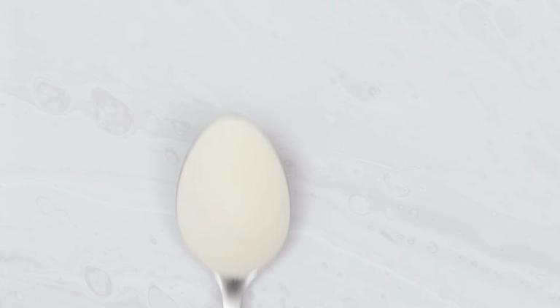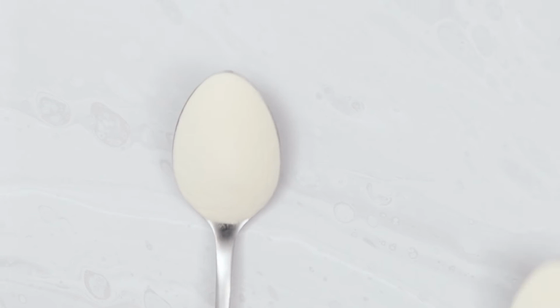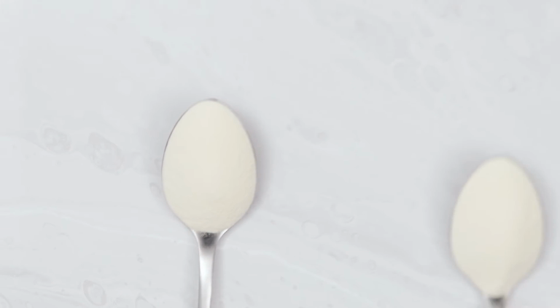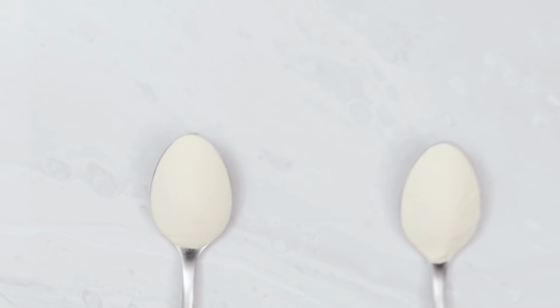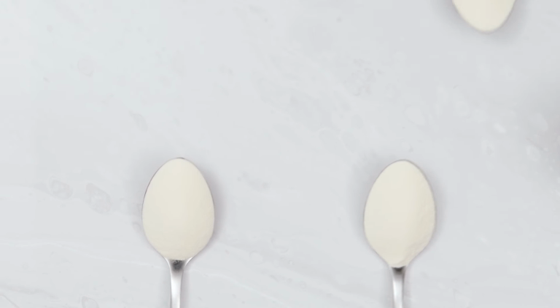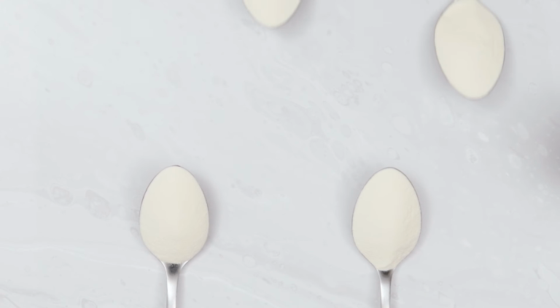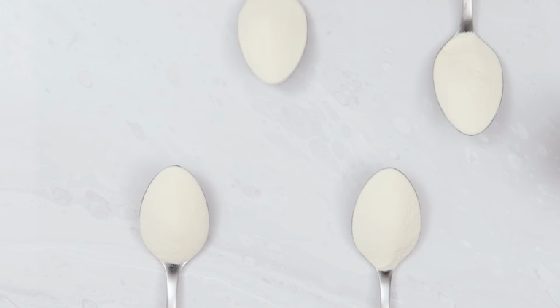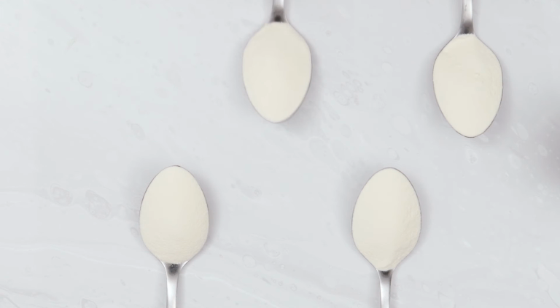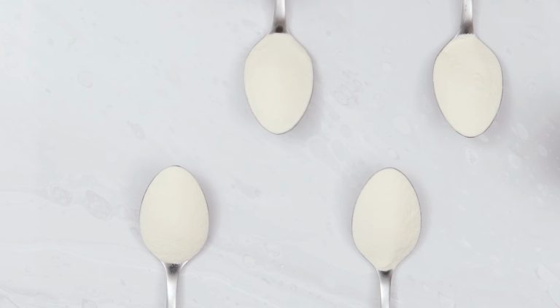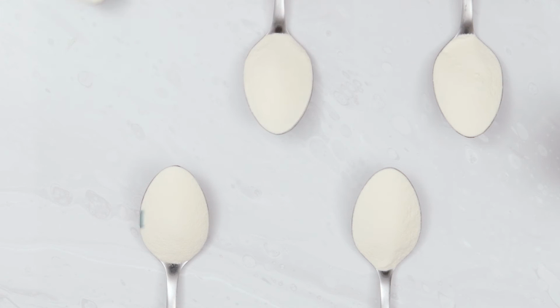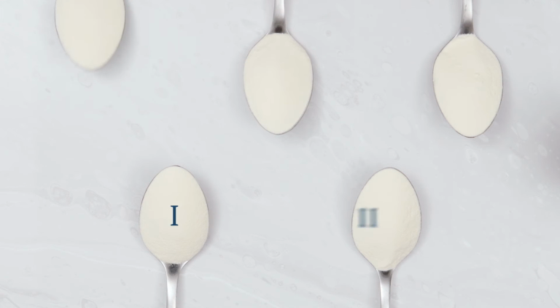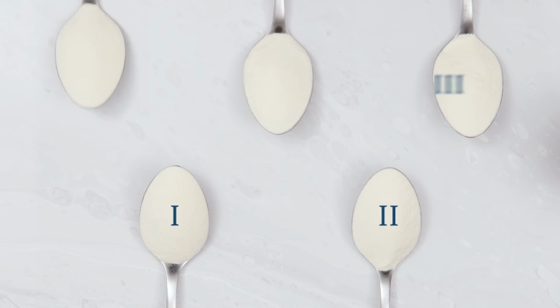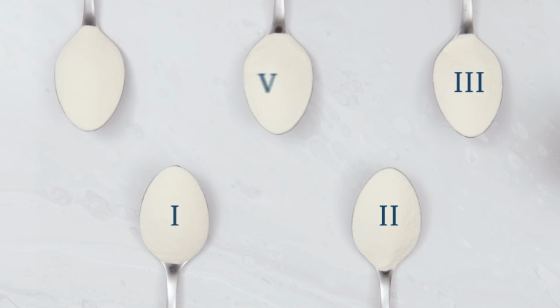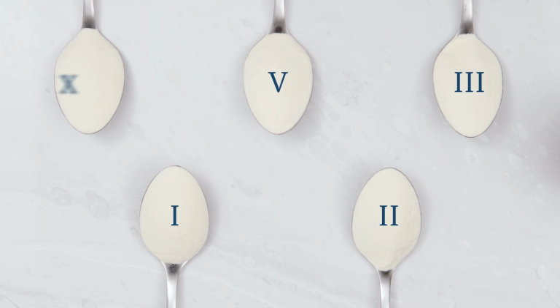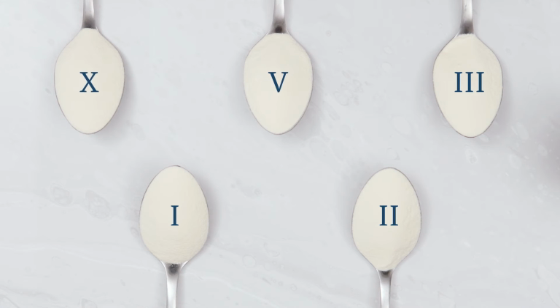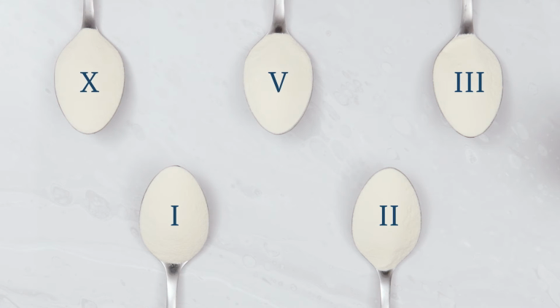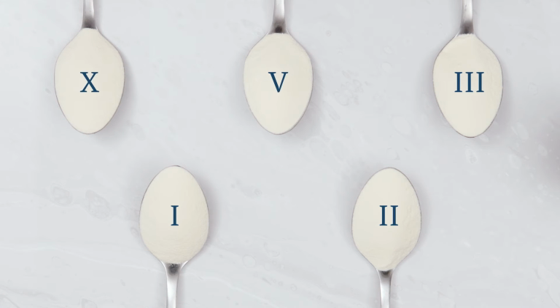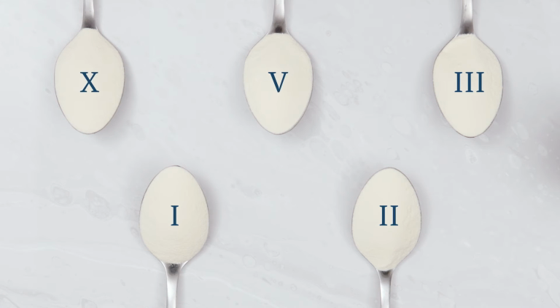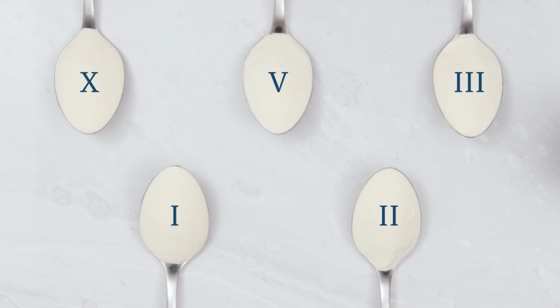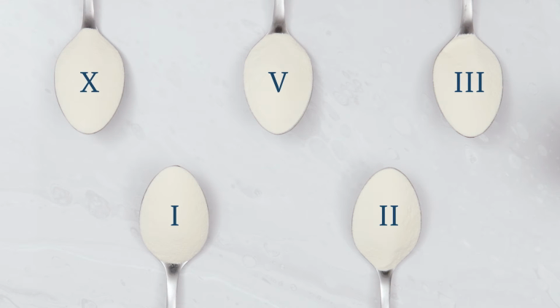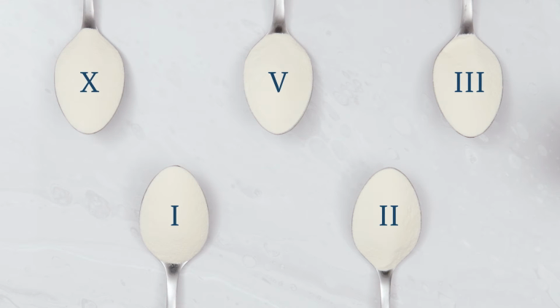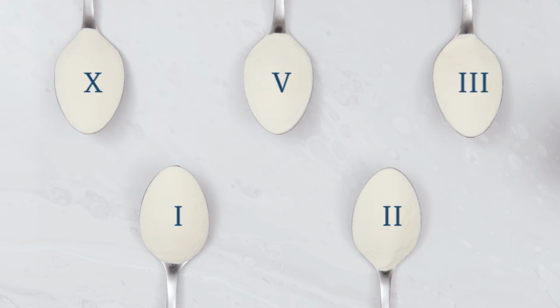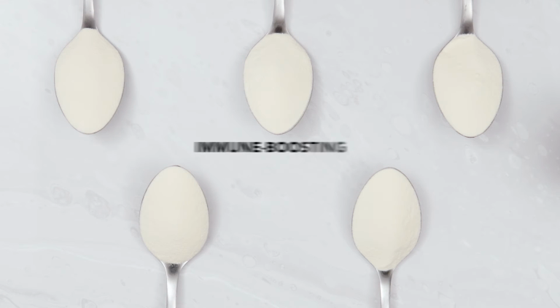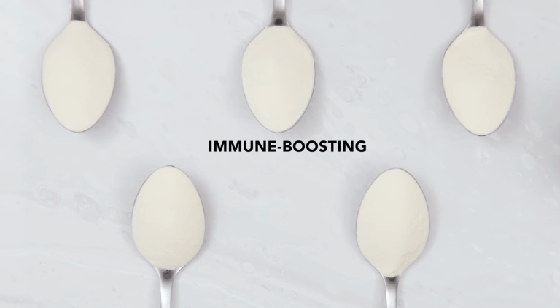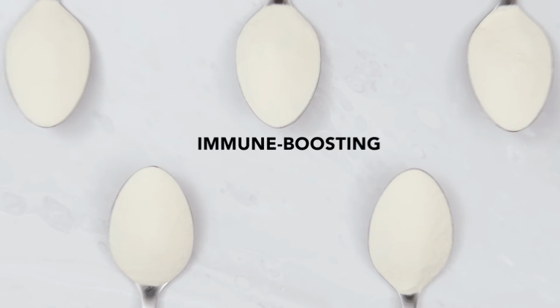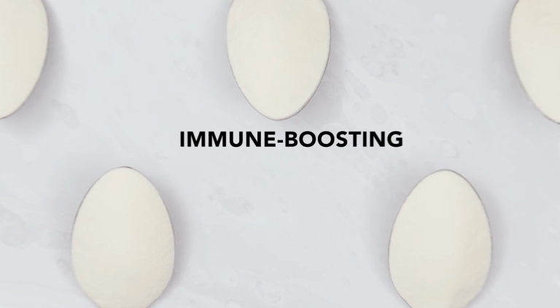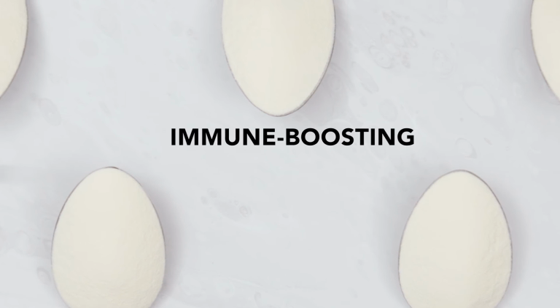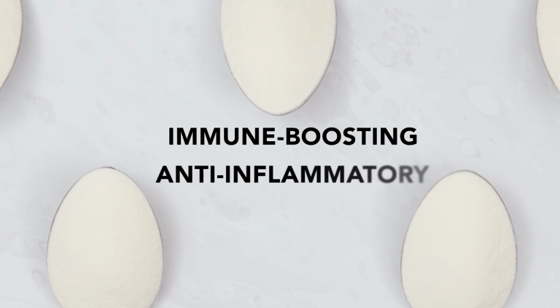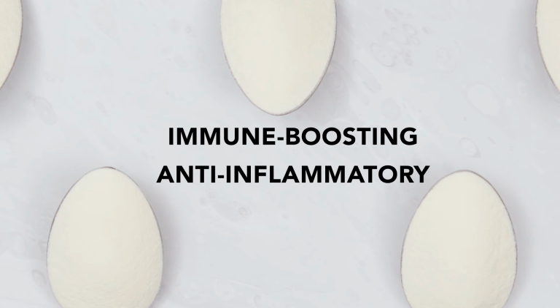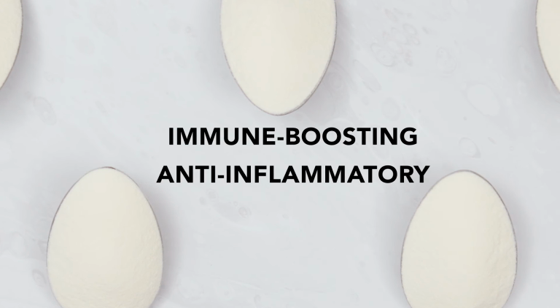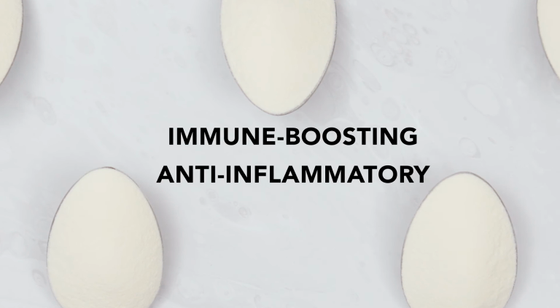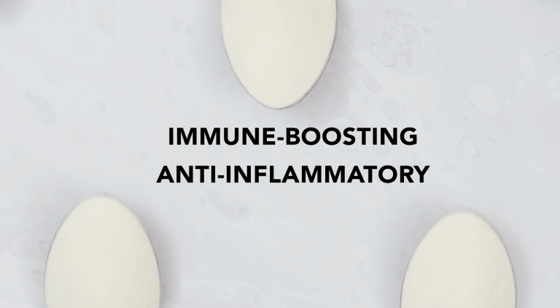BioOptimal's multi-collagen capsules contain five types of collagen. This combination provides additional immune-boosting and anti-inflammatory properties.